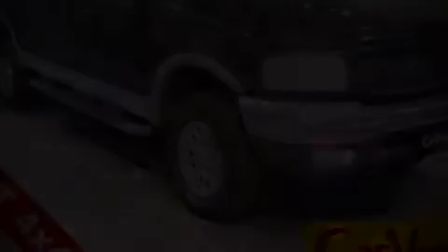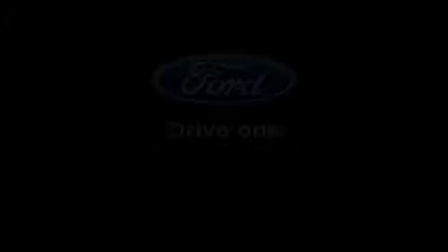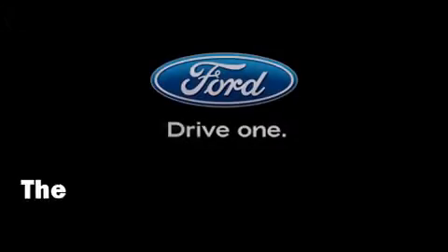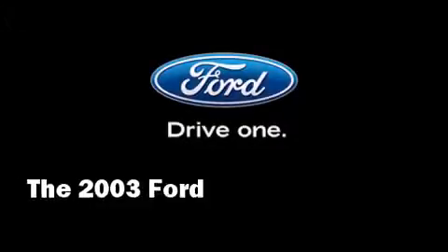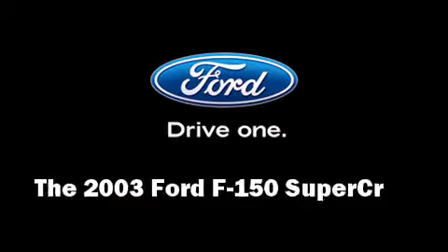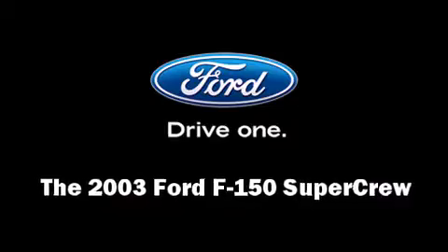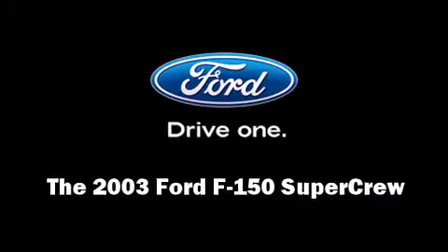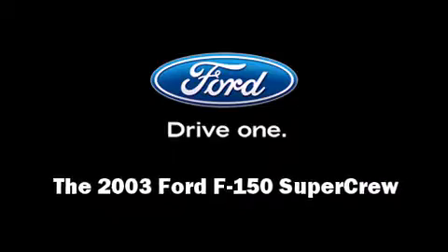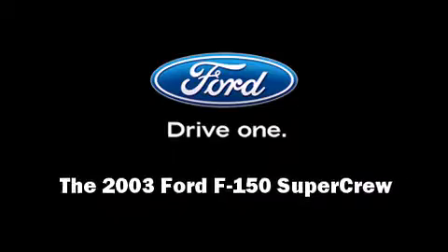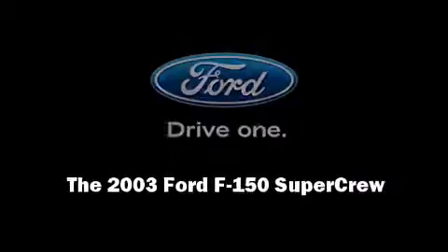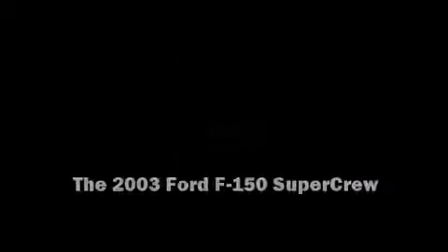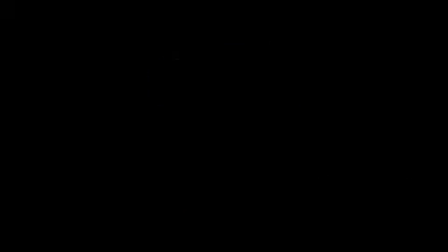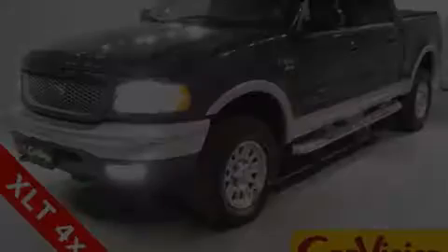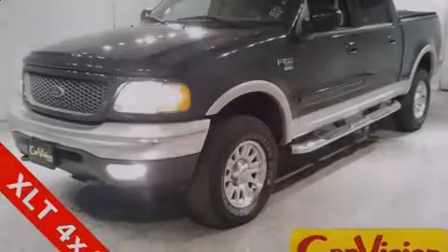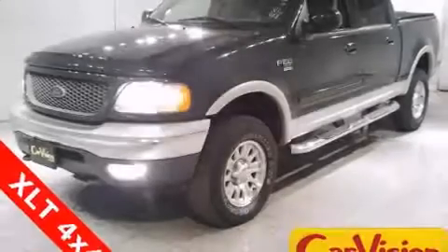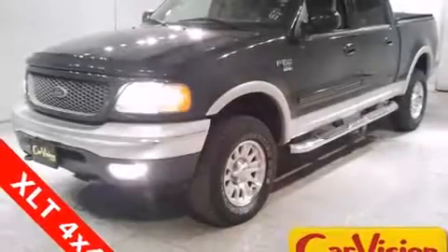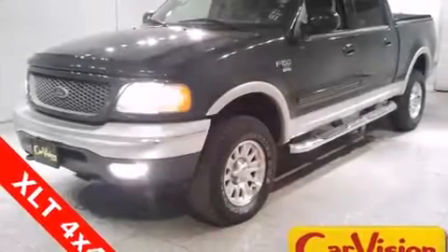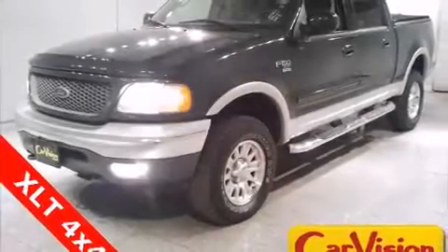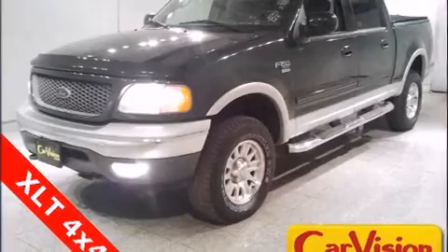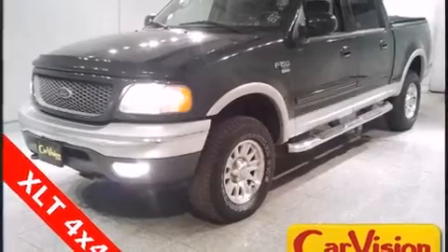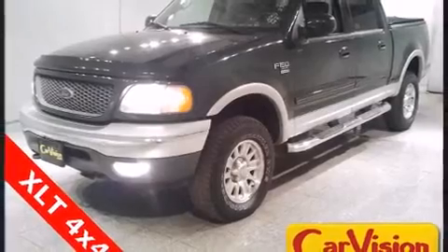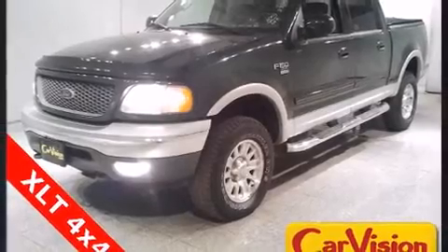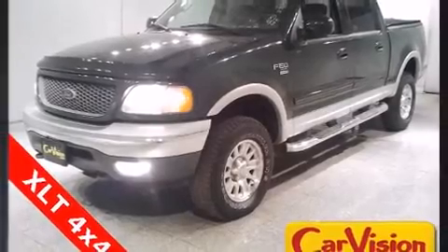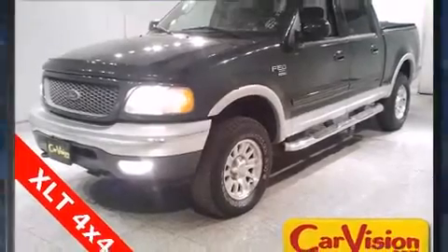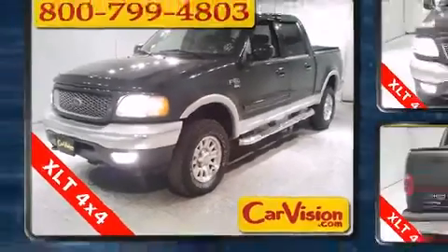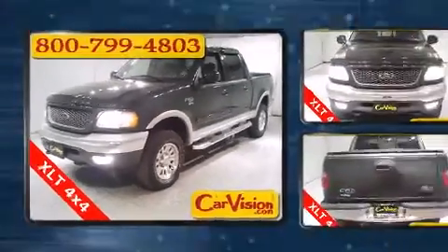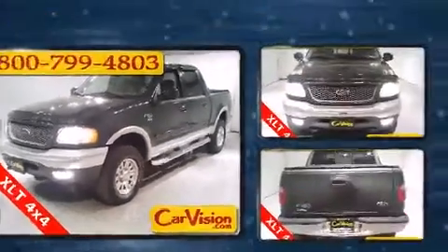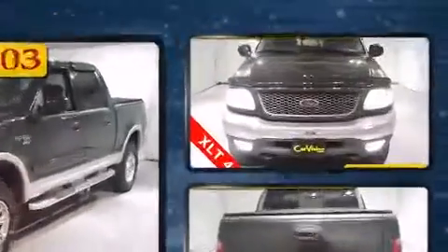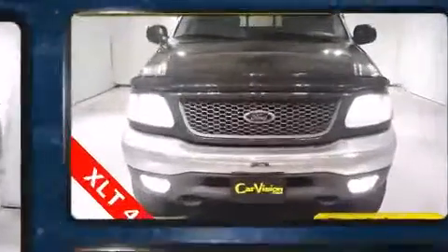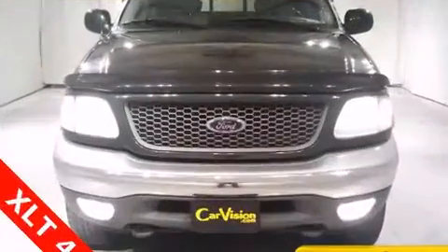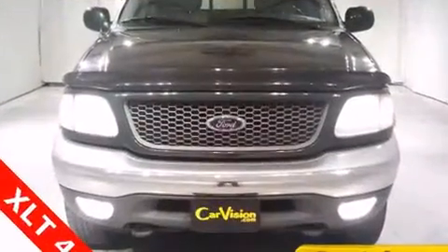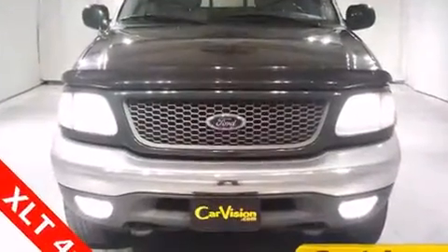The 2003 Ford F-150 SuperCrew. It features an automatic transmission, four-wheel drive, and a powerful eight-cylinder engine.